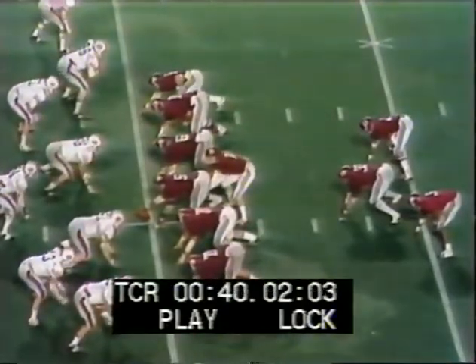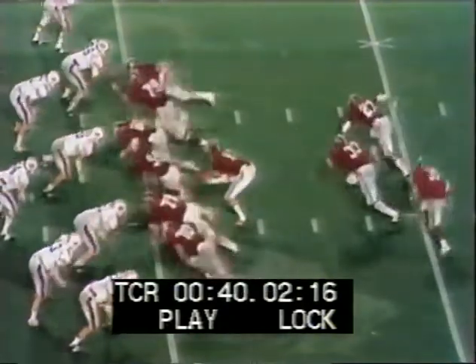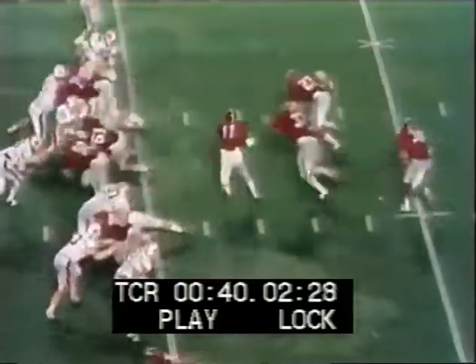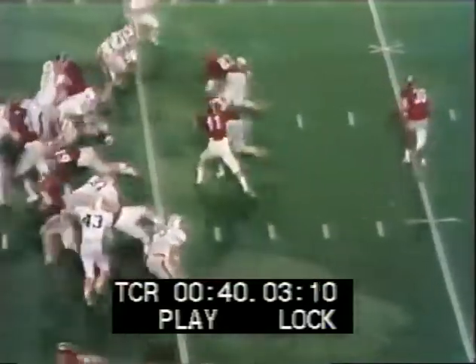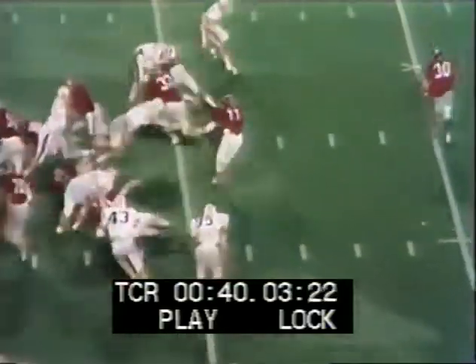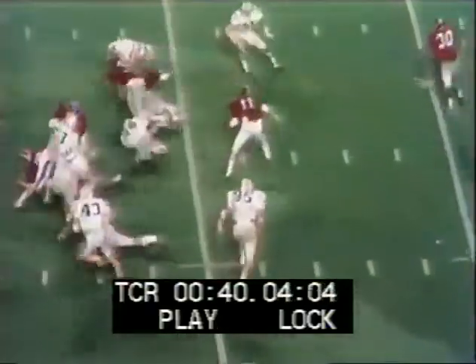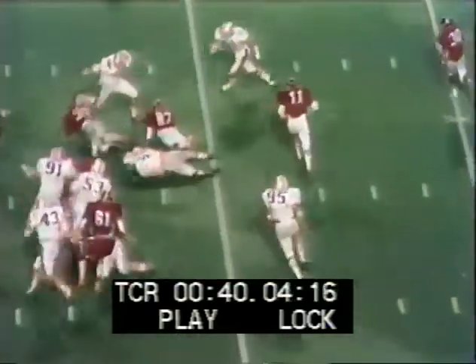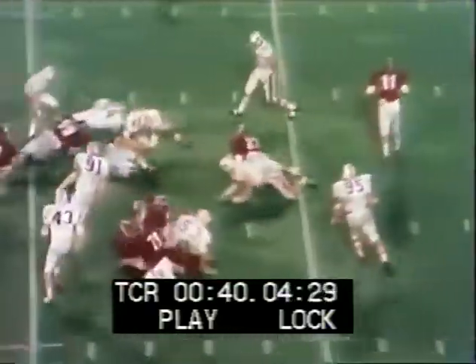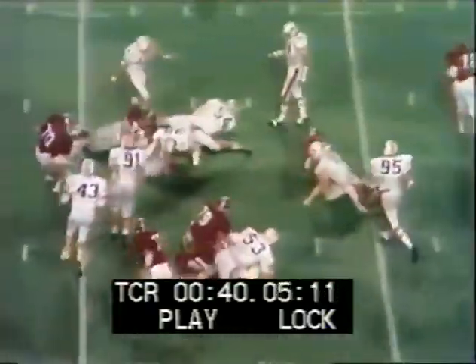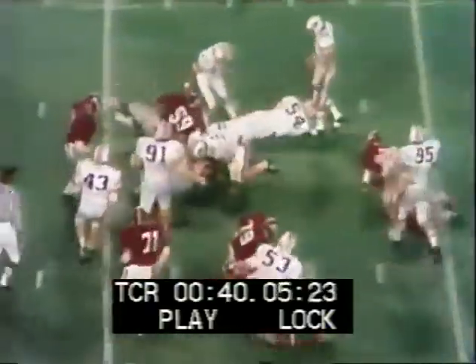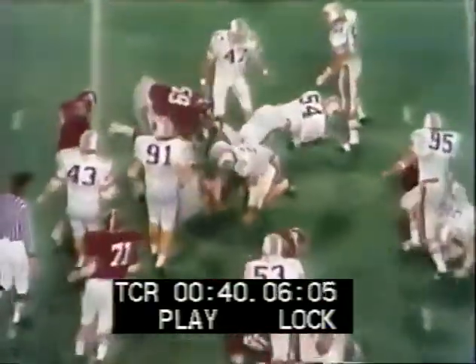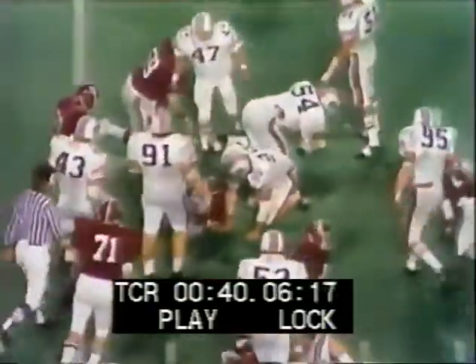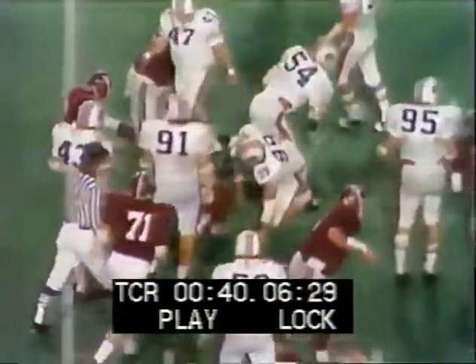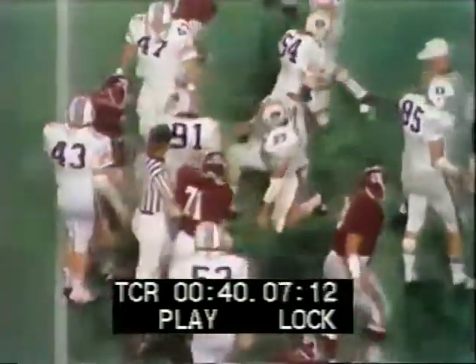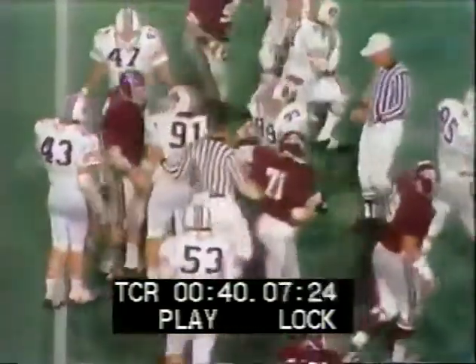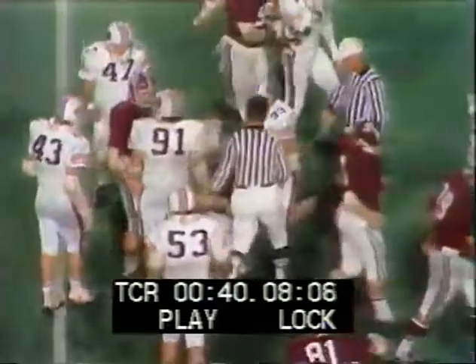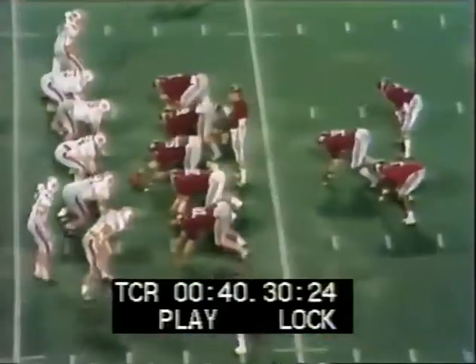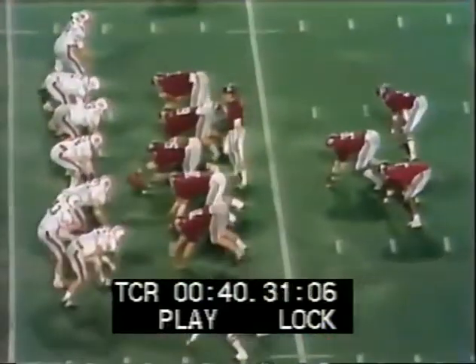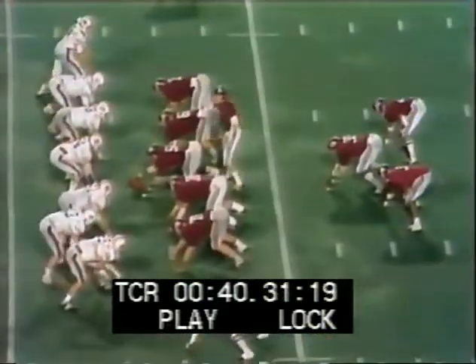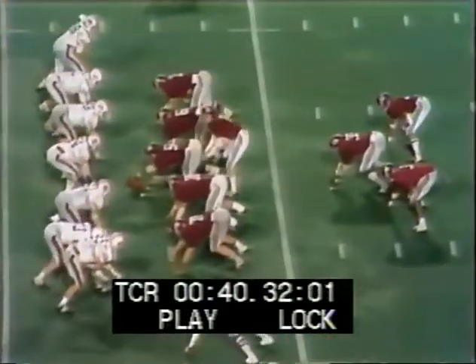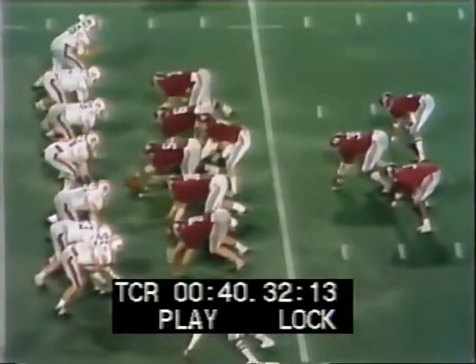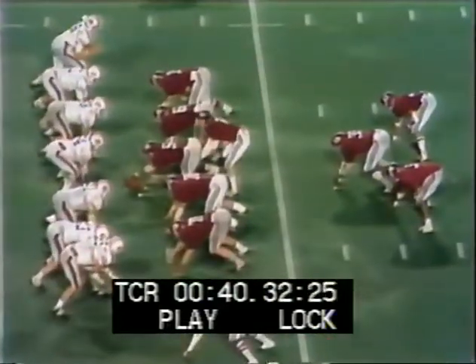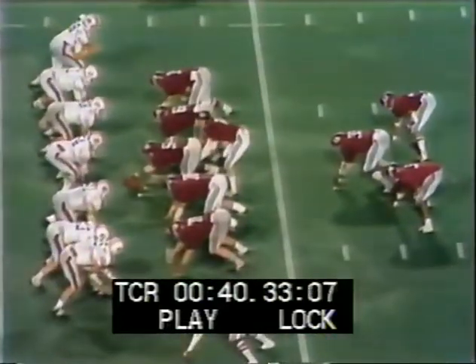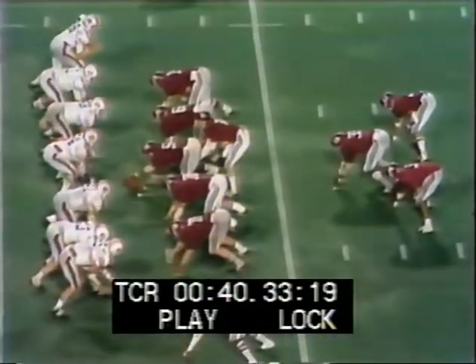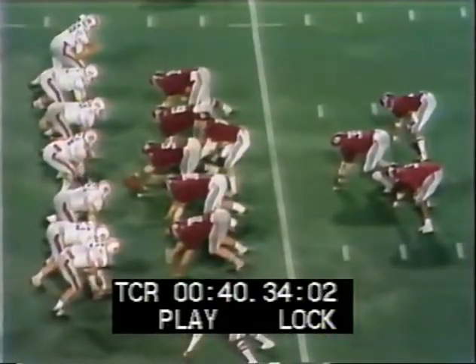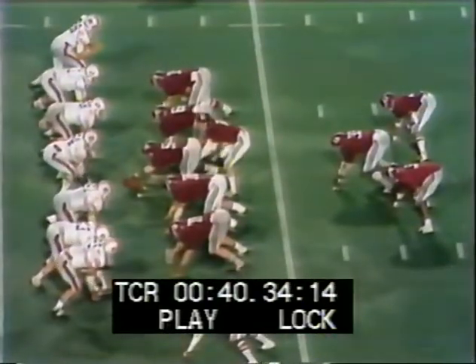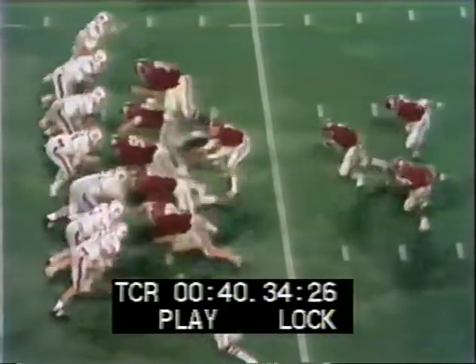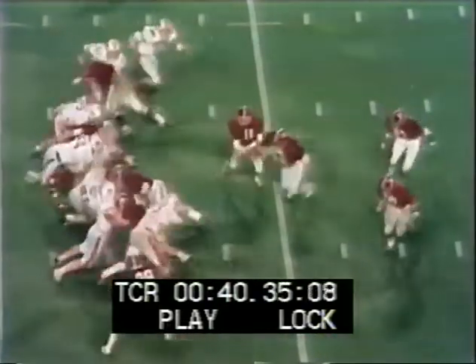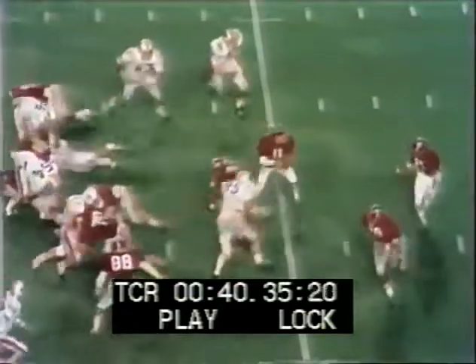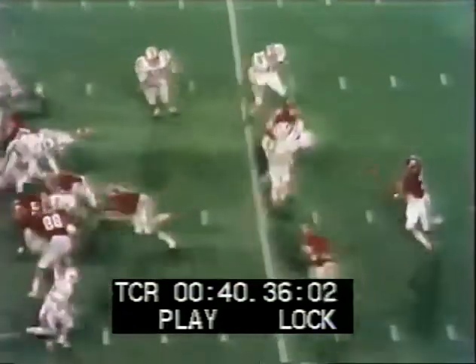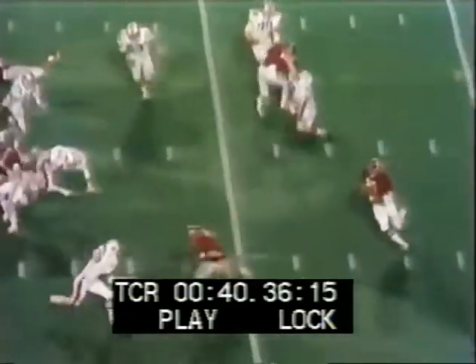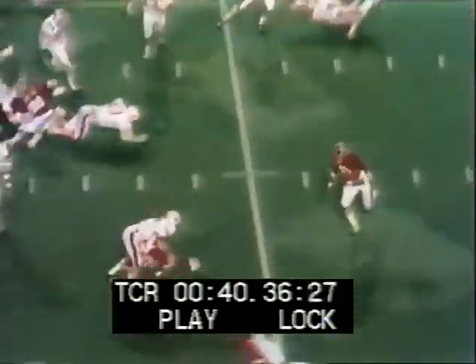Second down, they need six. Rutledge gives the ball and the play goes to the right side. It's picked up — 89 yards so far in the ballgame for Rutledge. It is third down, they need three. They go inside the 29 for the first down.